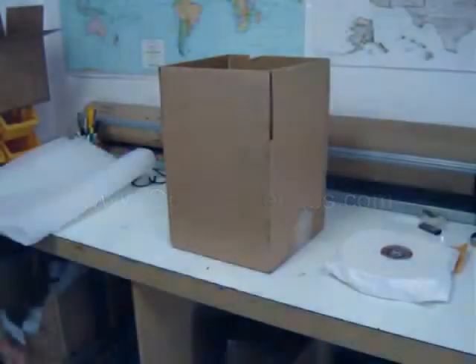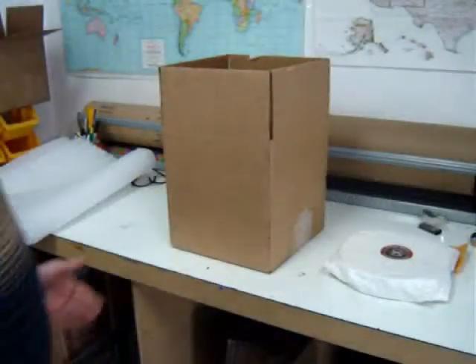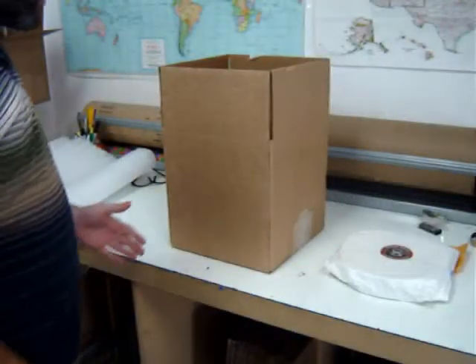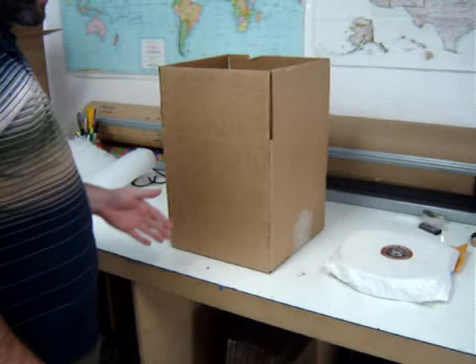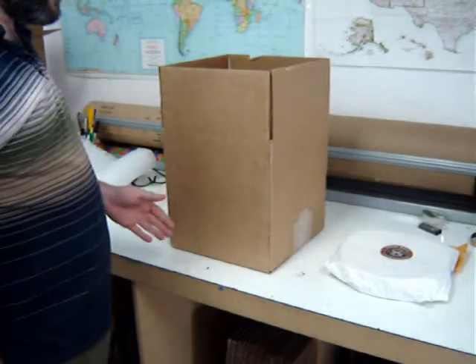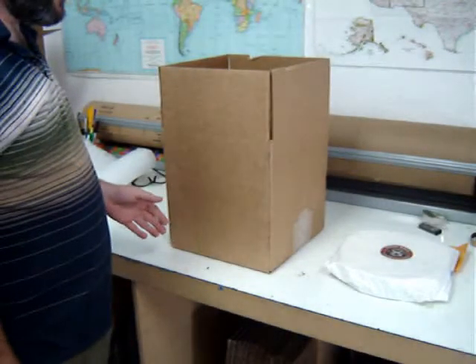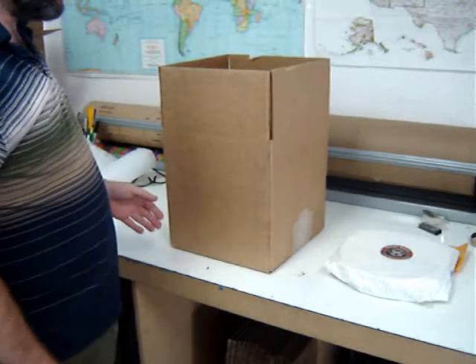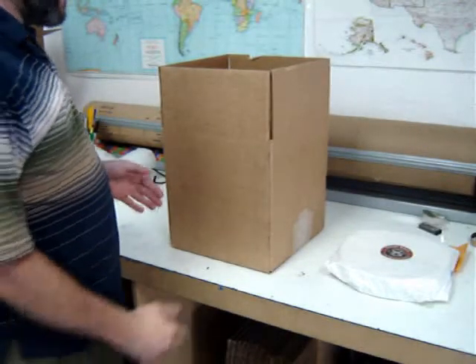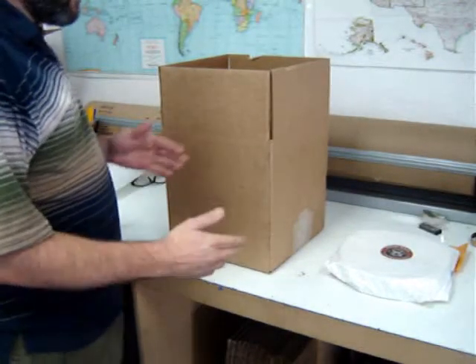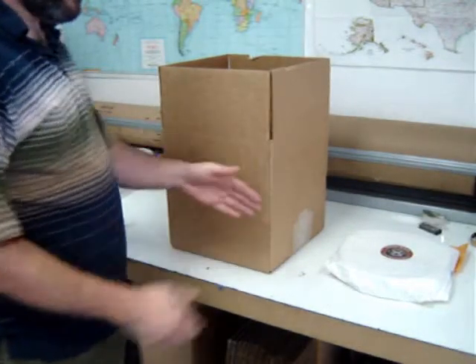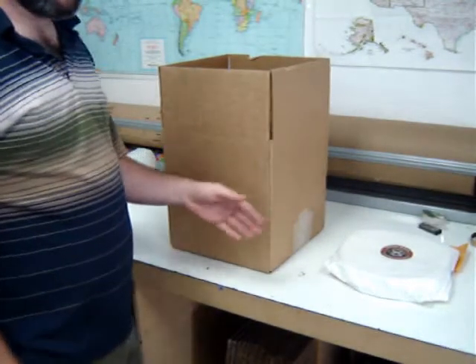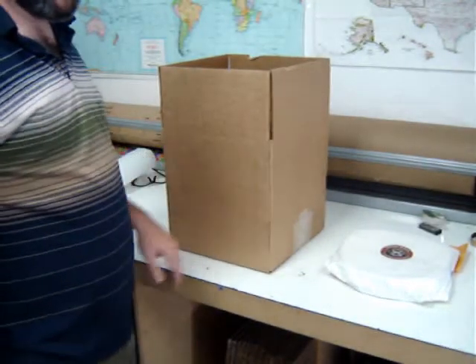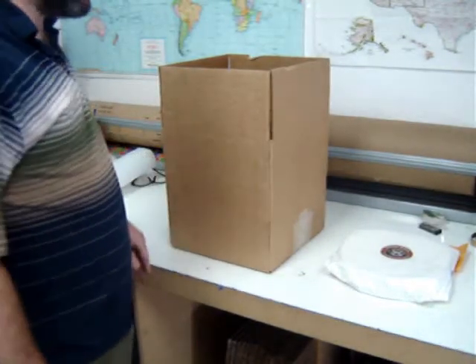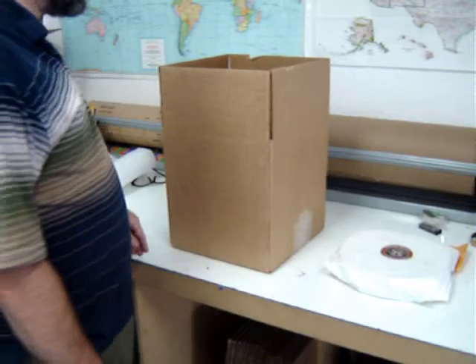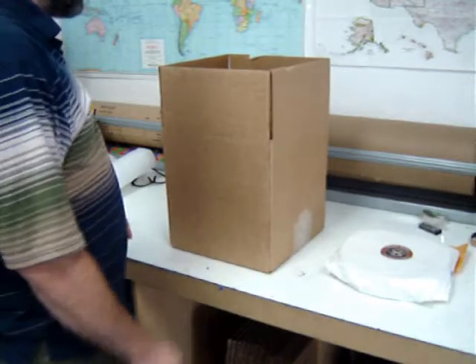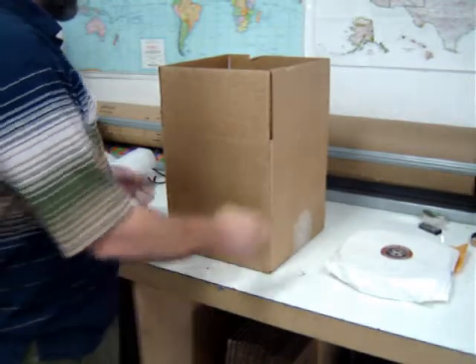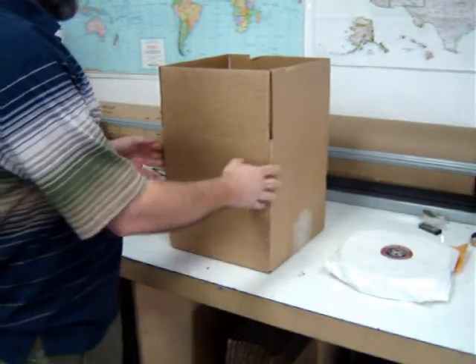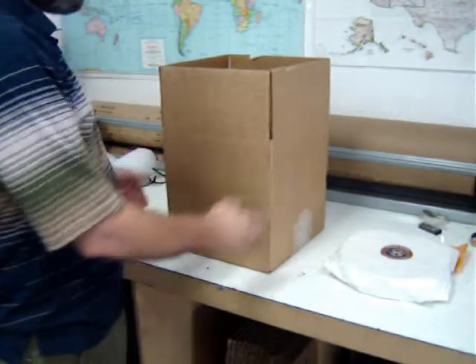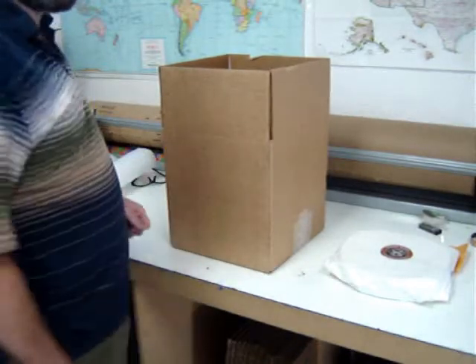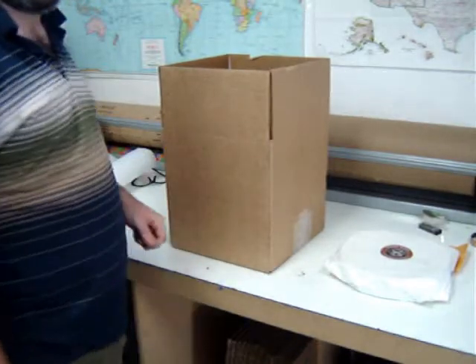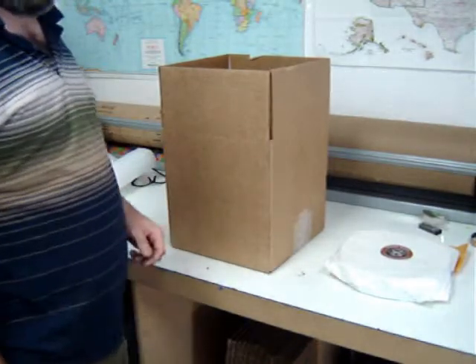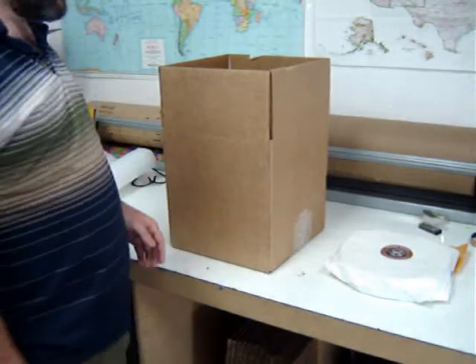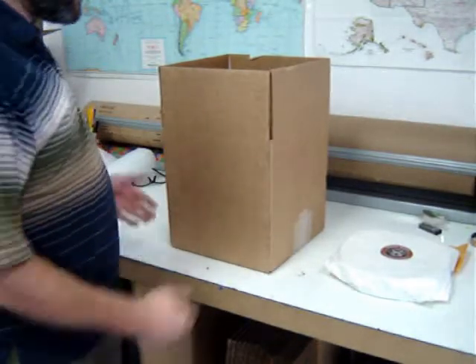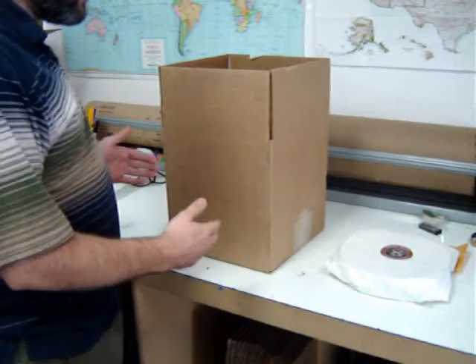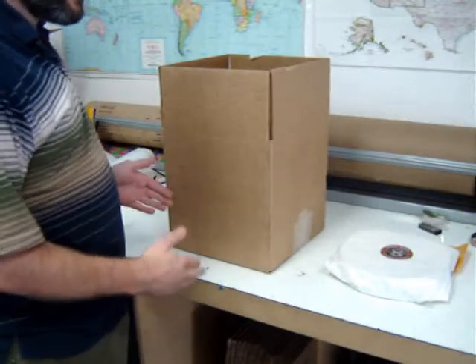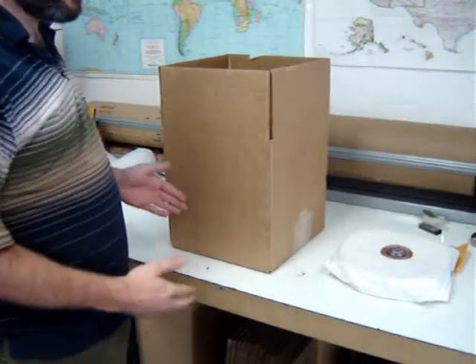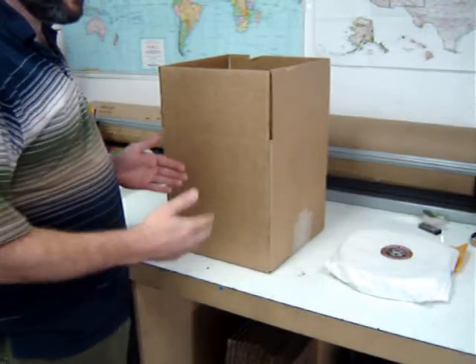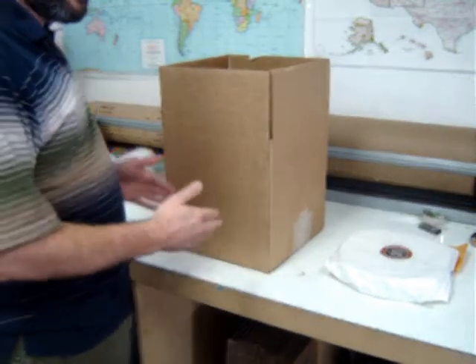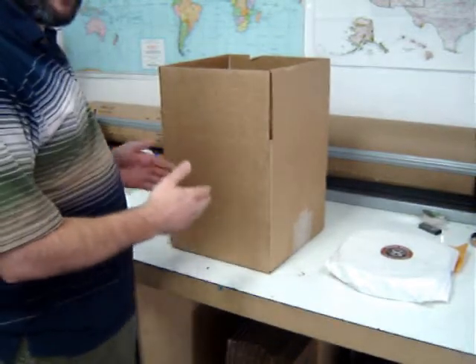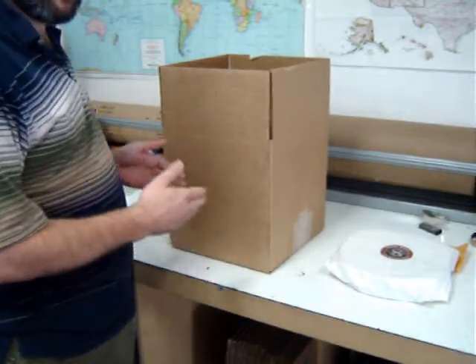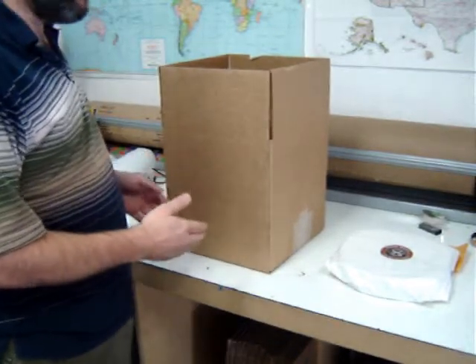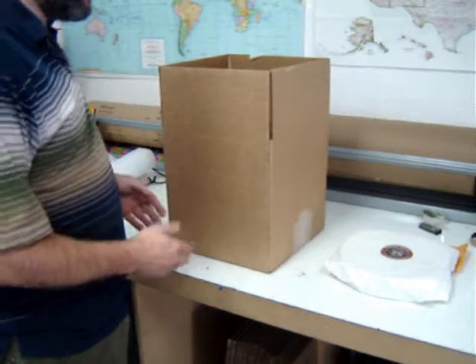In this video we're going to show you how to pack your newly wrapped mirror in a box for shipping. We'll show two methods — this will be the method one video.